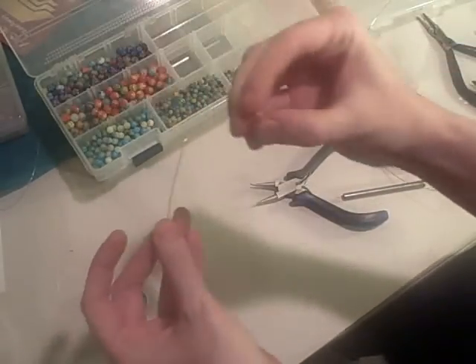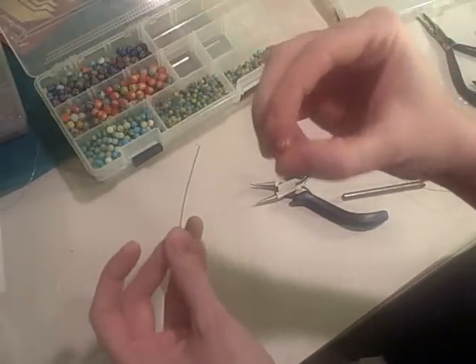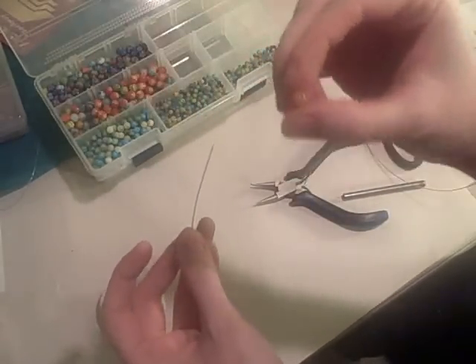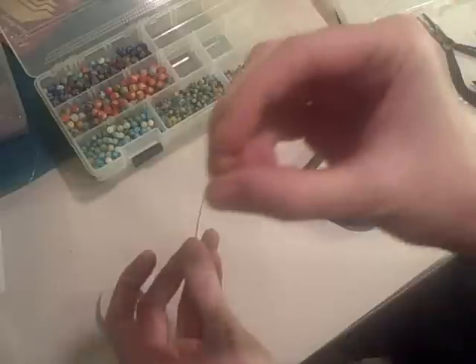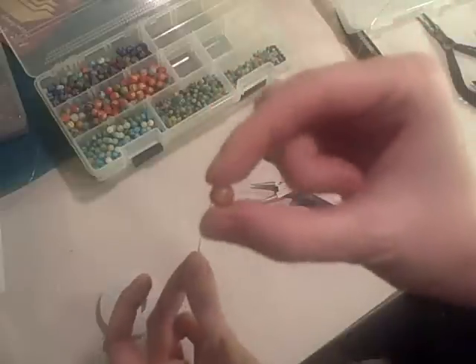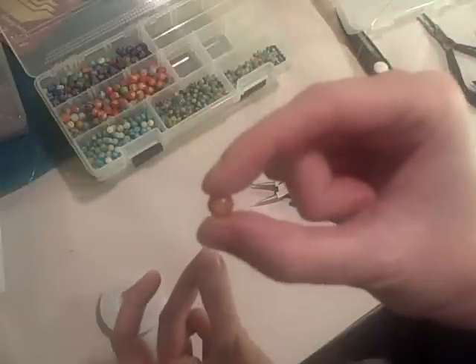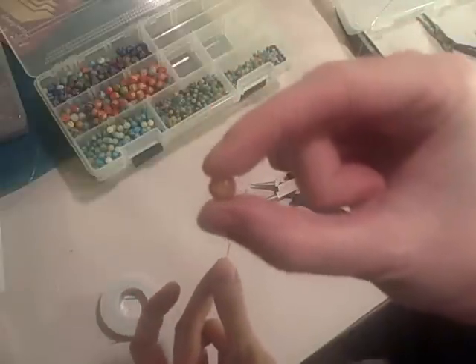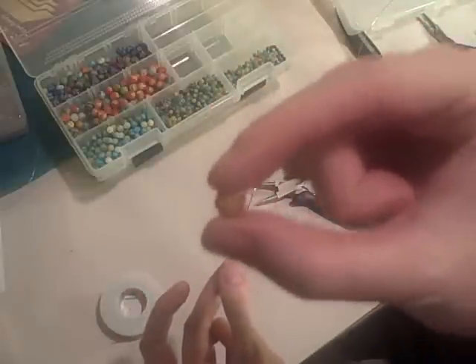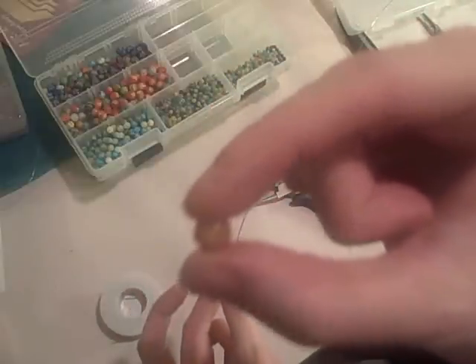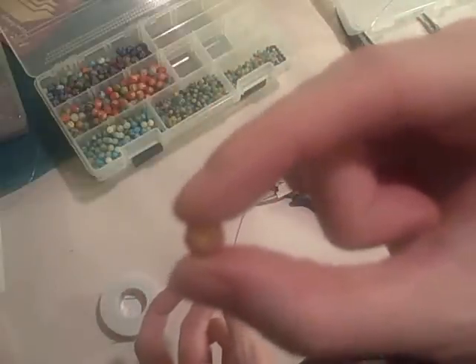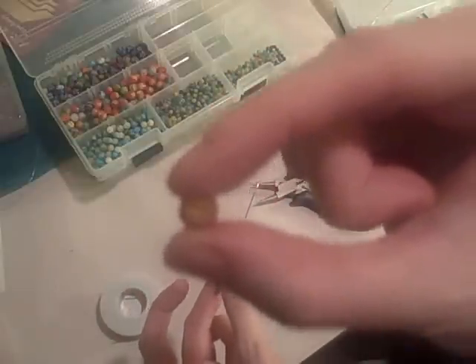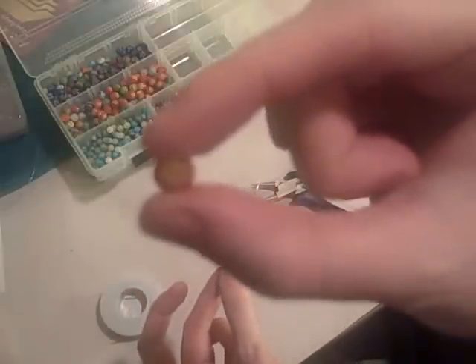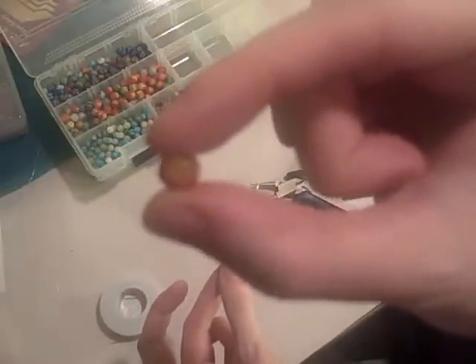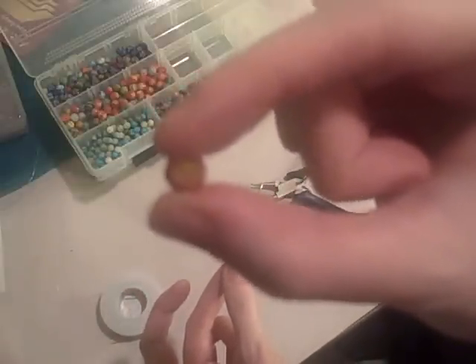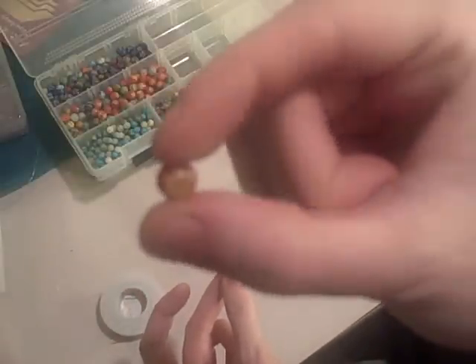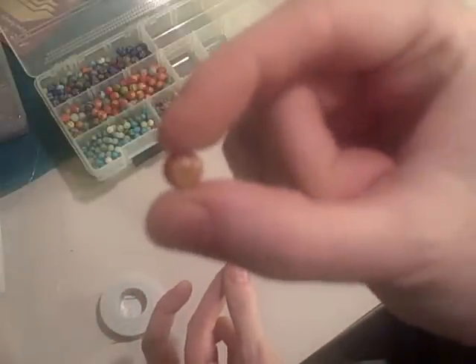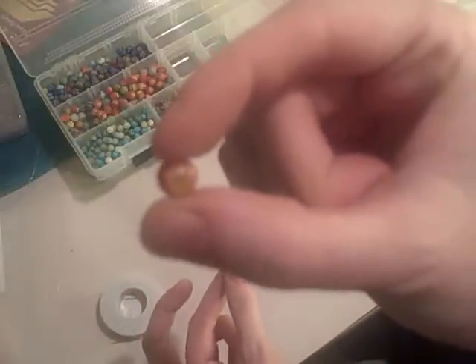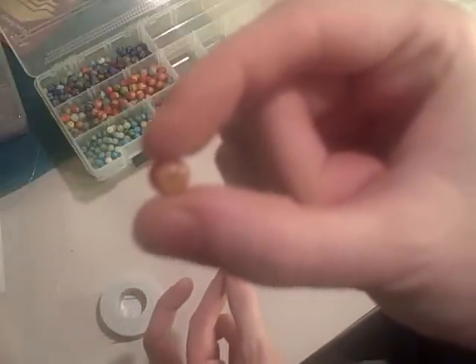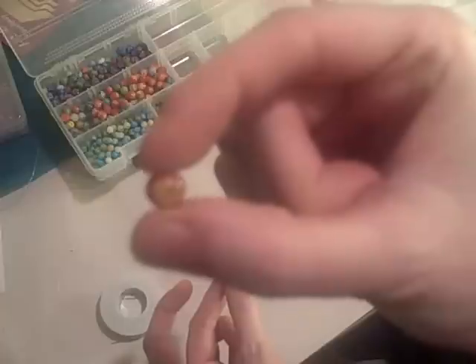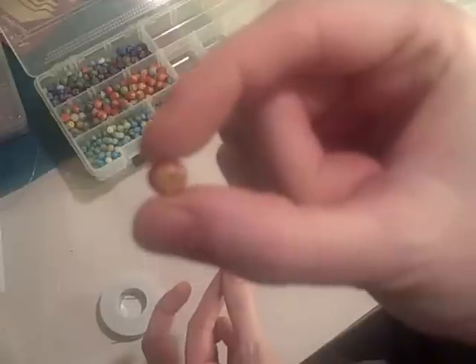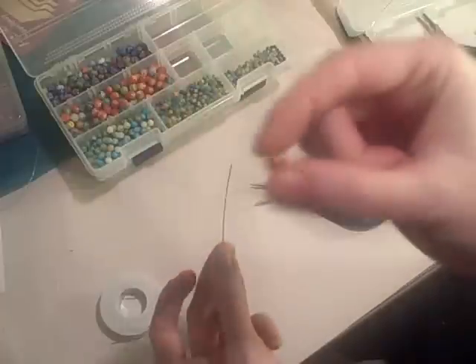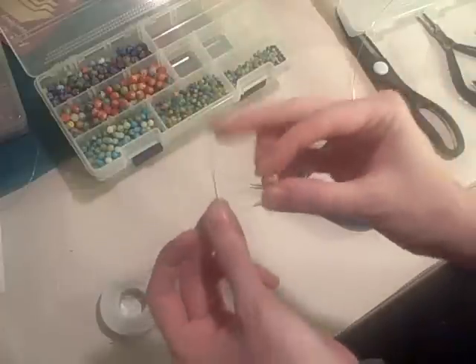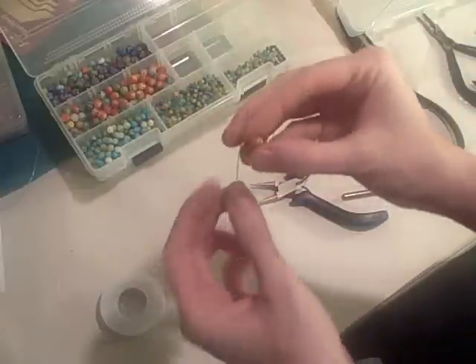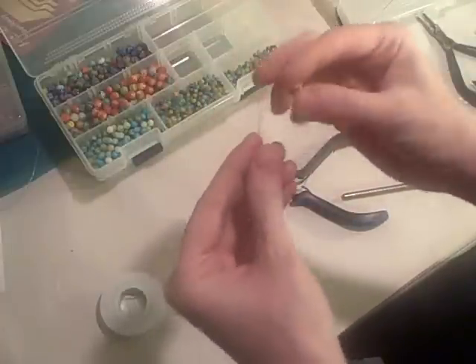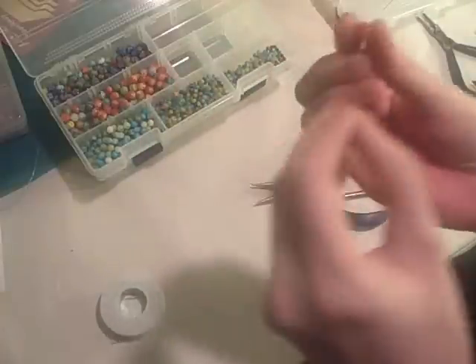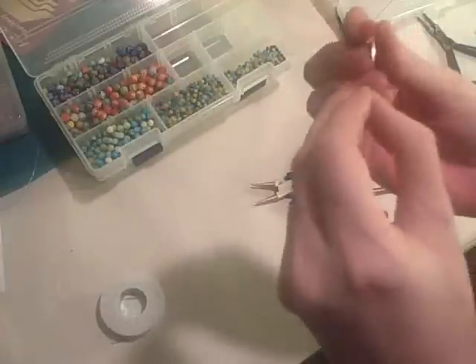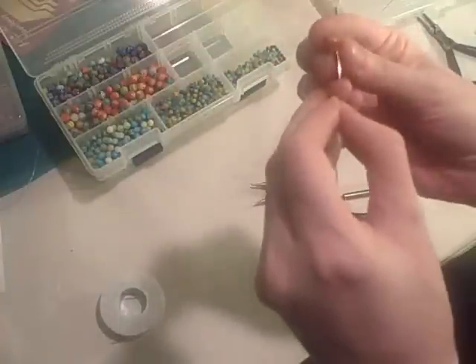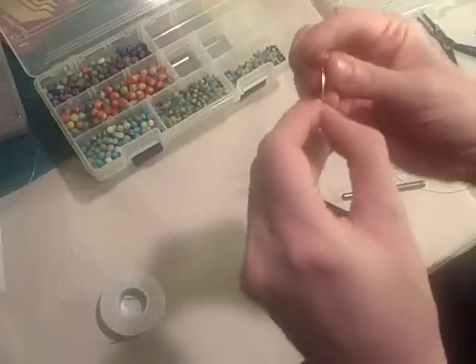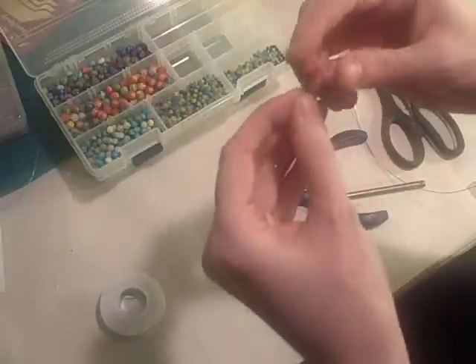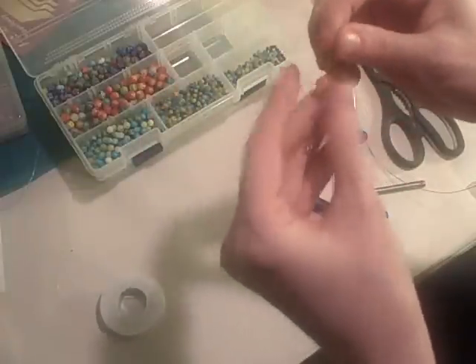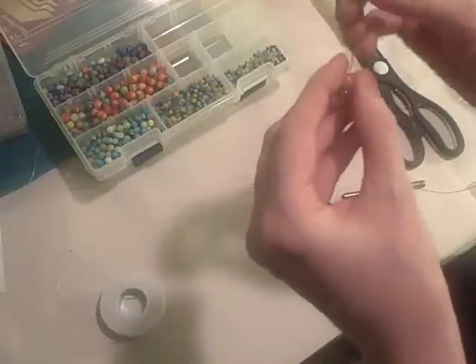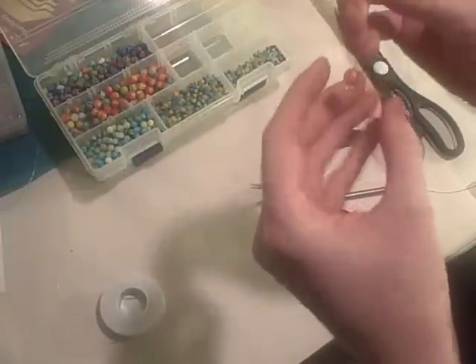Here's one of the Mille Fiore beads. Isn't that sucker pretty? Look at that. I don't know how much light you're getting, but I love the bright orange. I think that is just awesome.